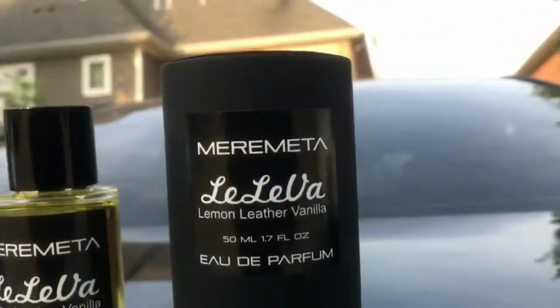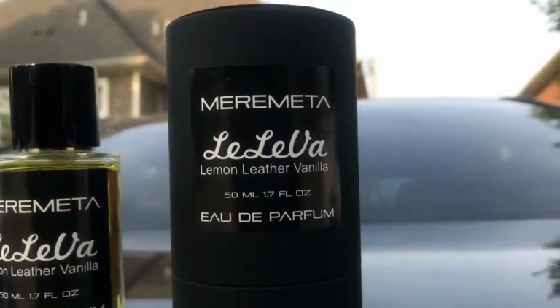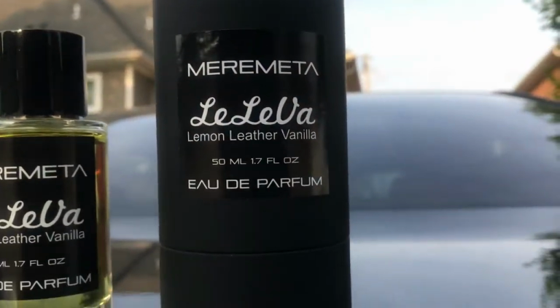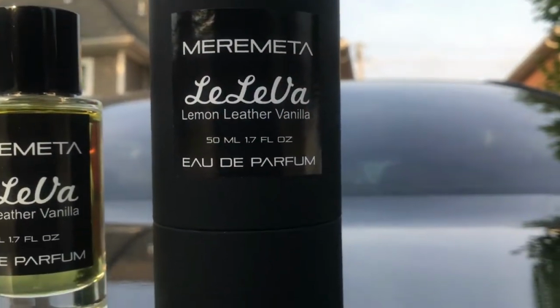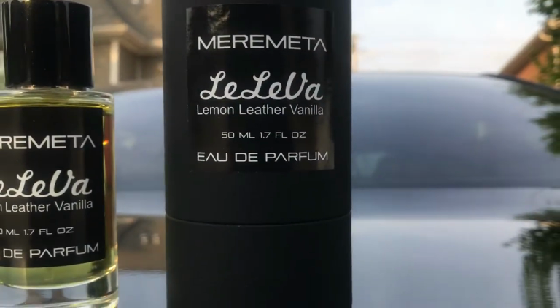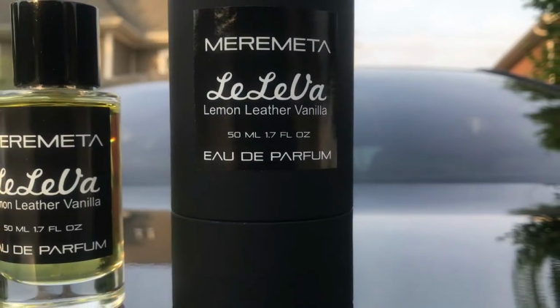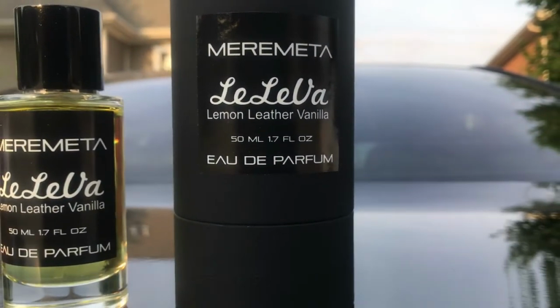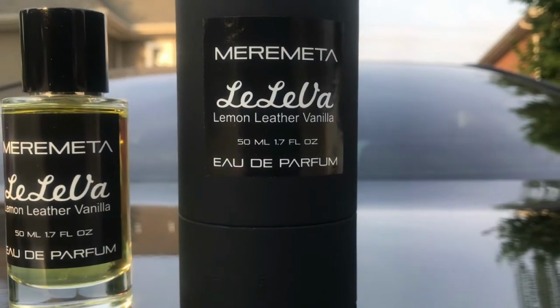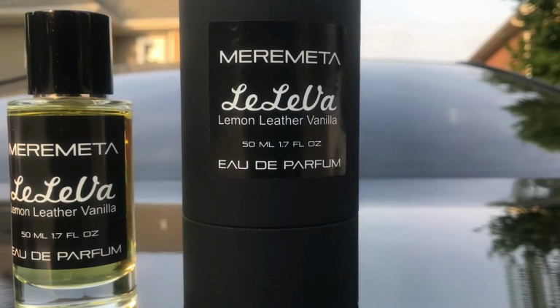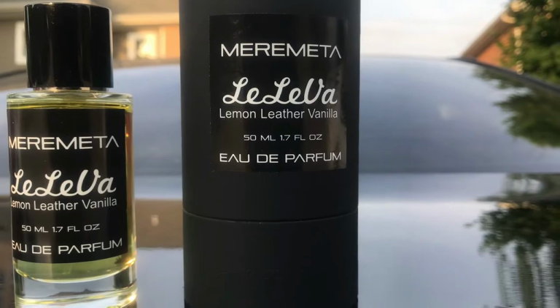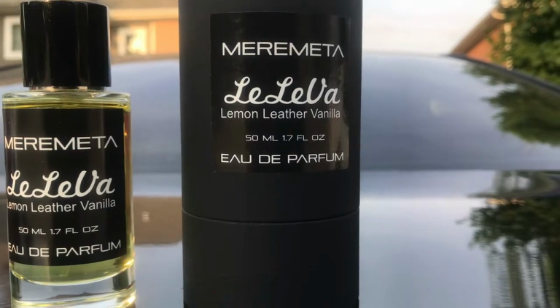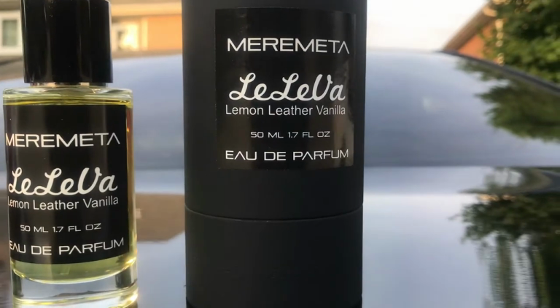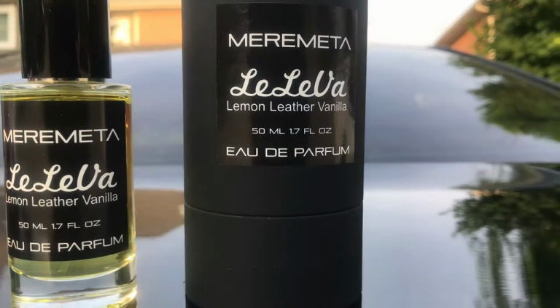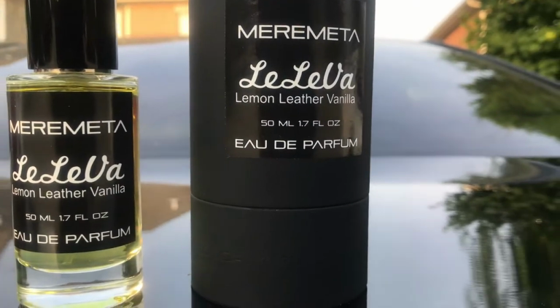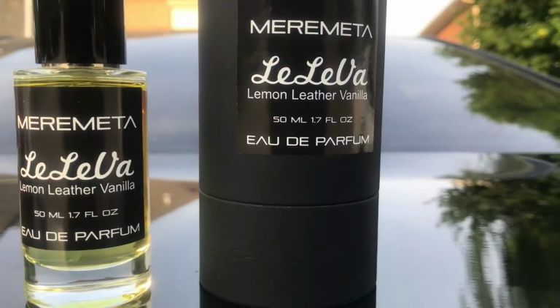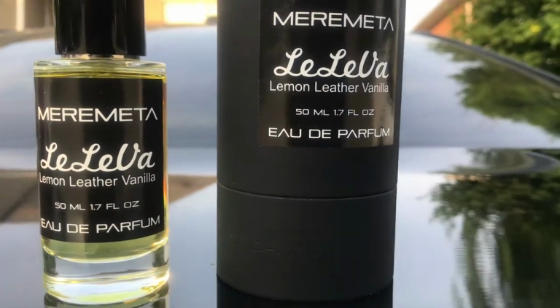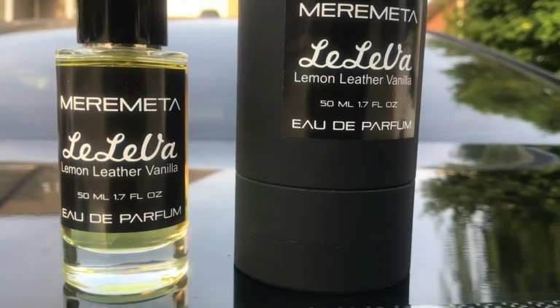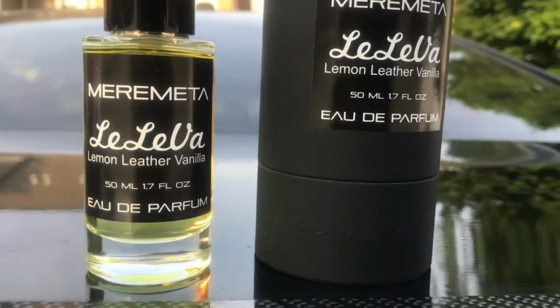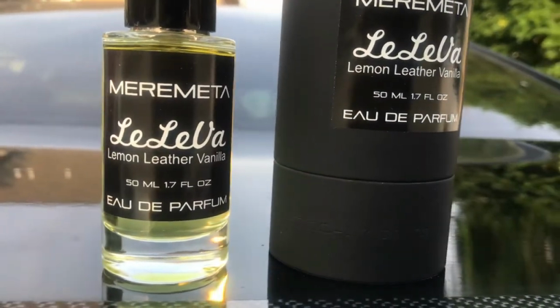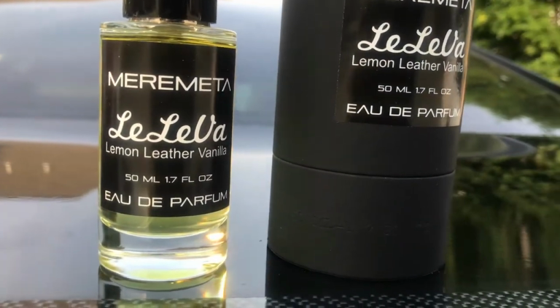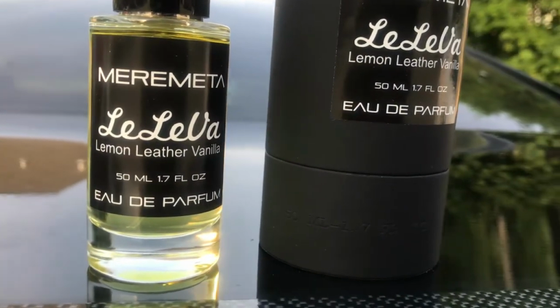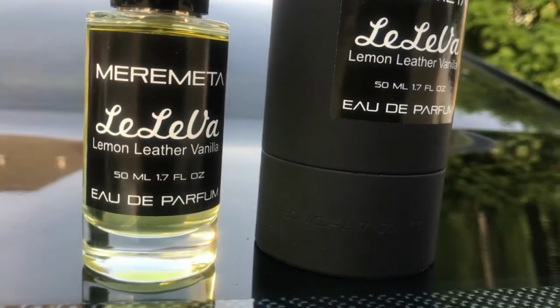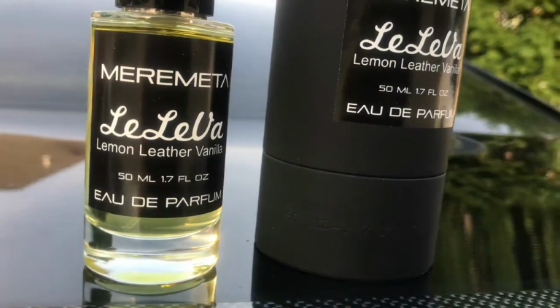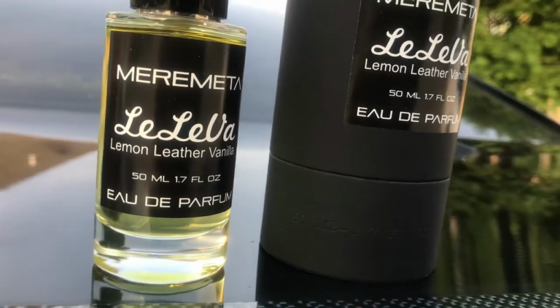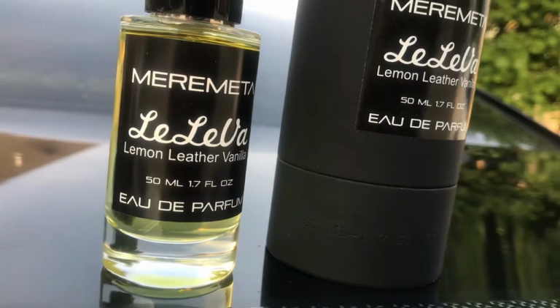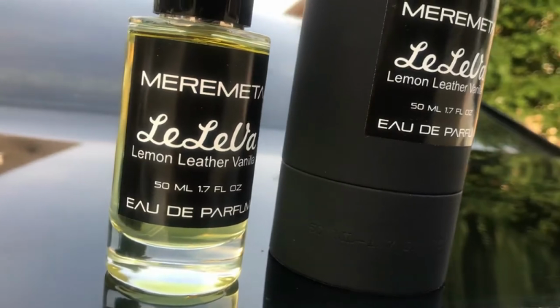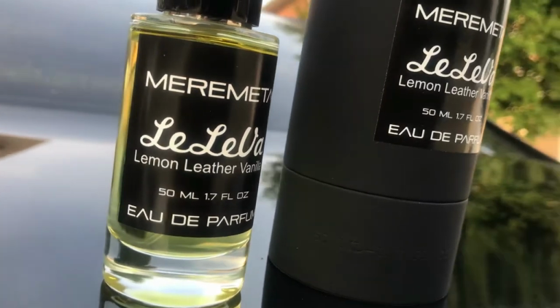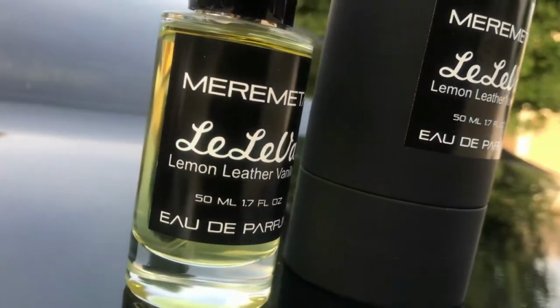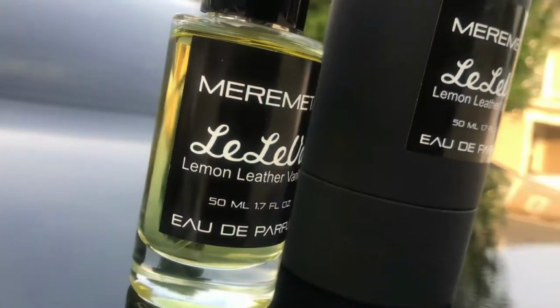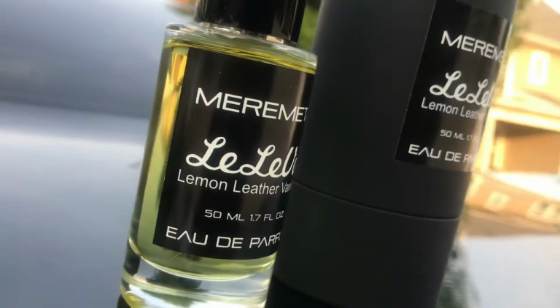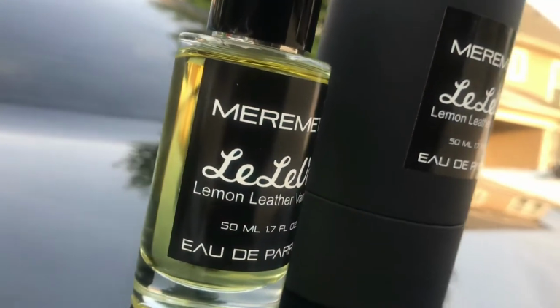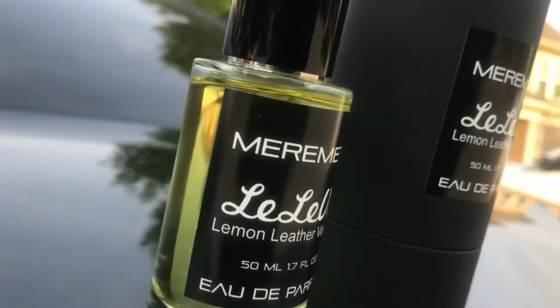This stuff smells absolutely amazing. If I'm not mistaken, you're going to get notes of vanilla, cedar, amber, musk, suede, leather, as well as lemon.